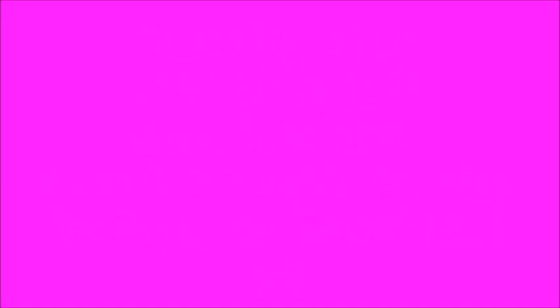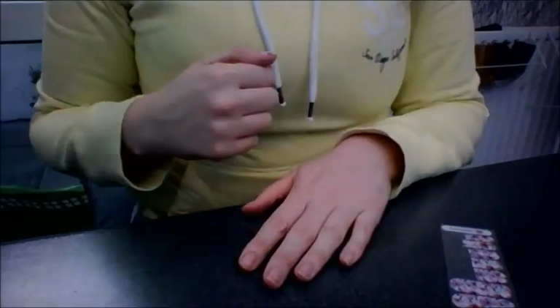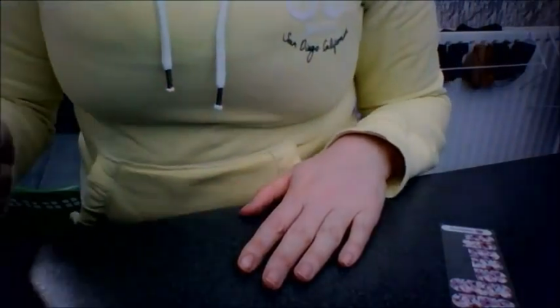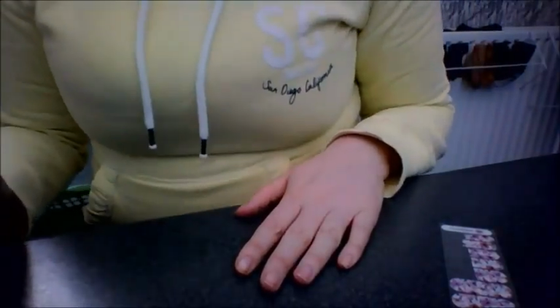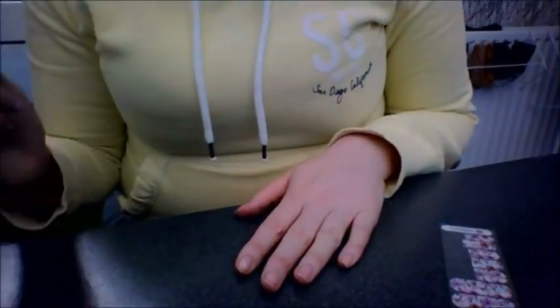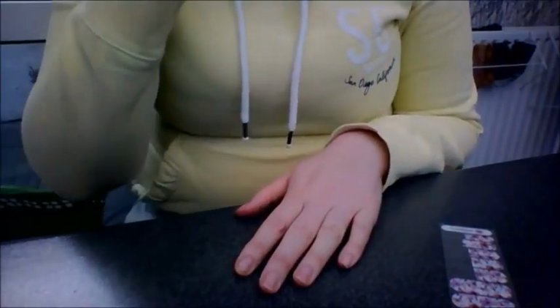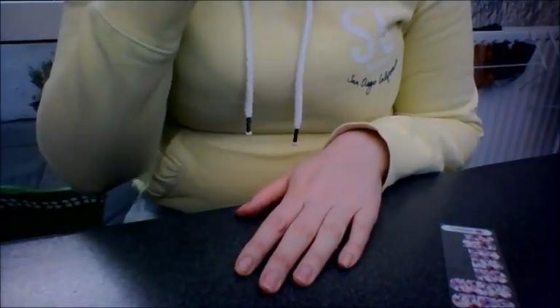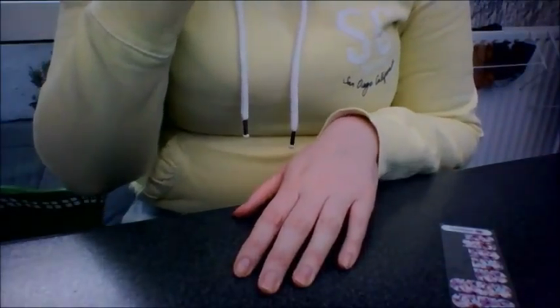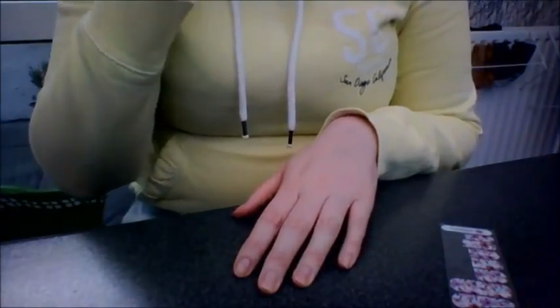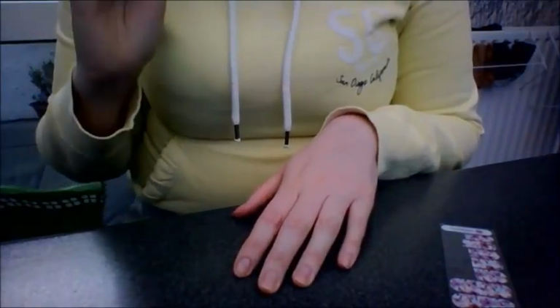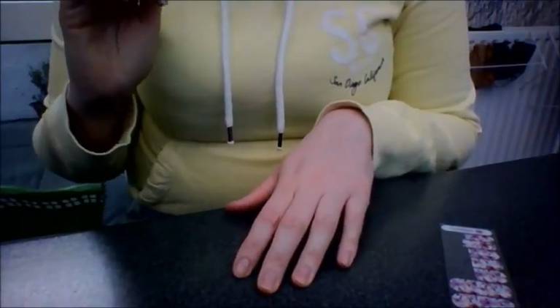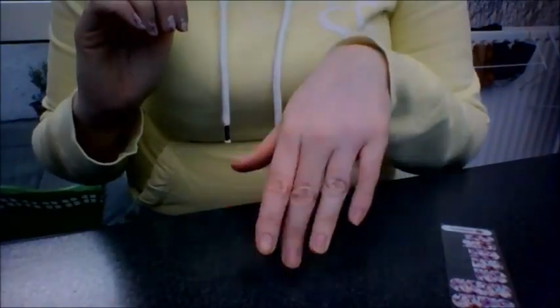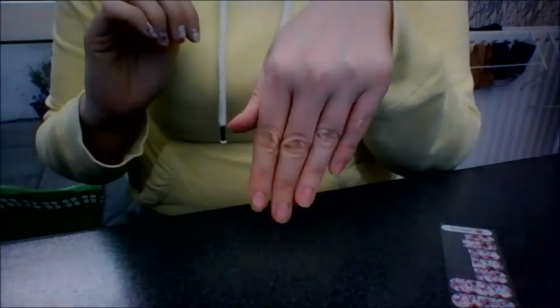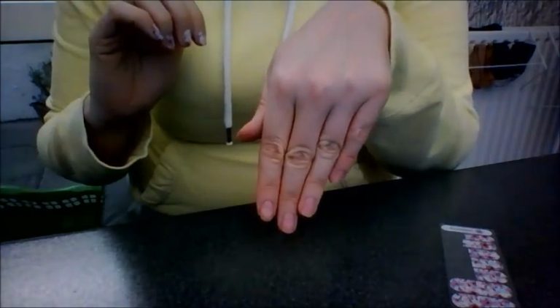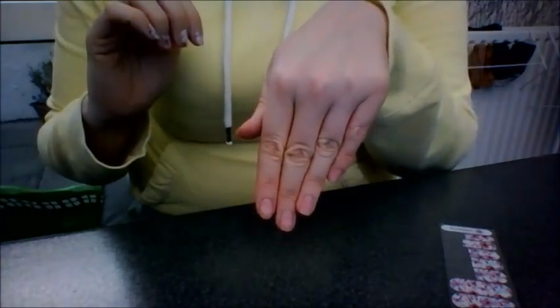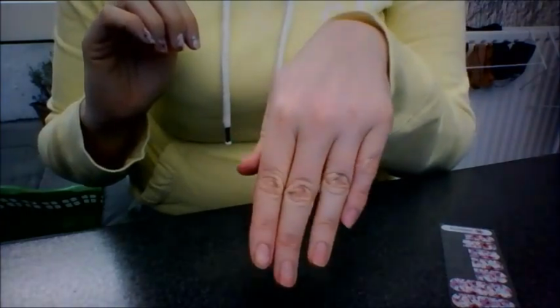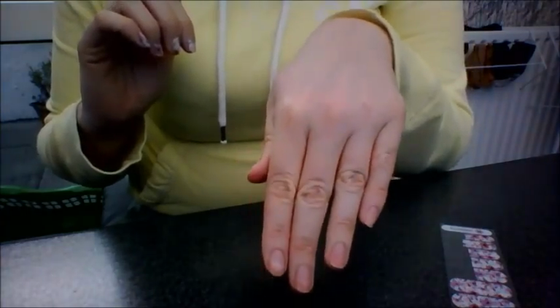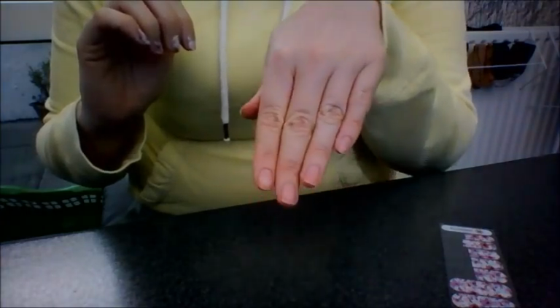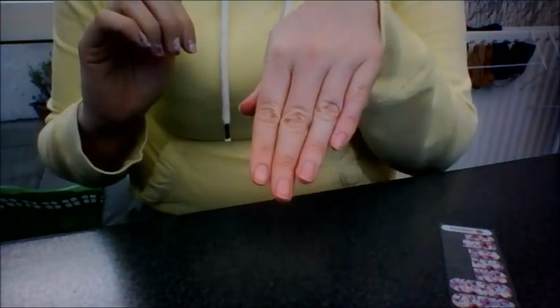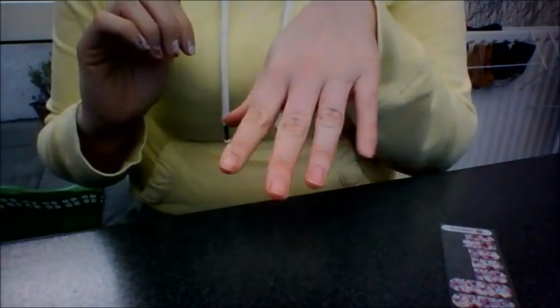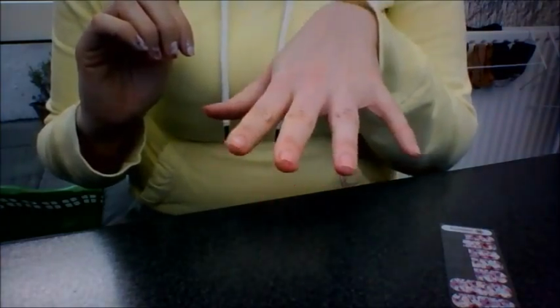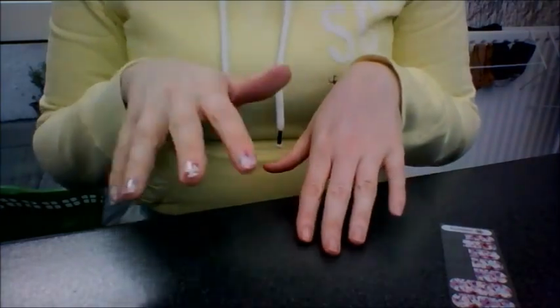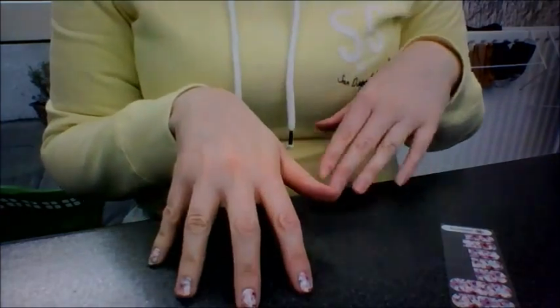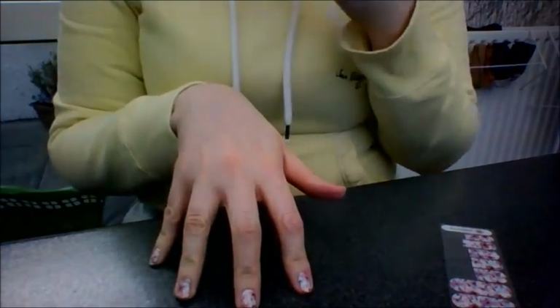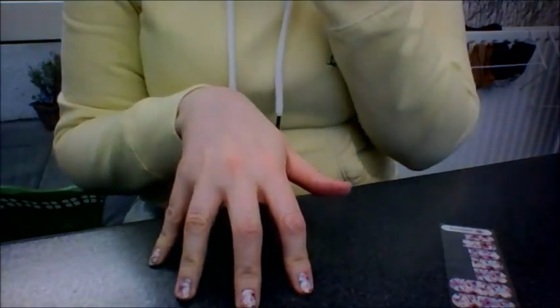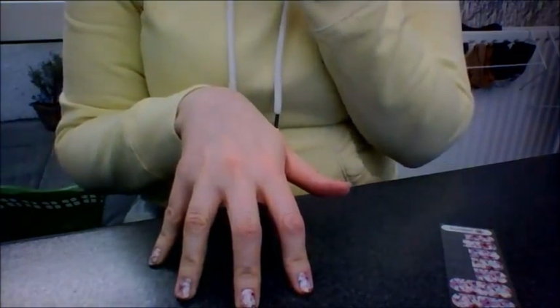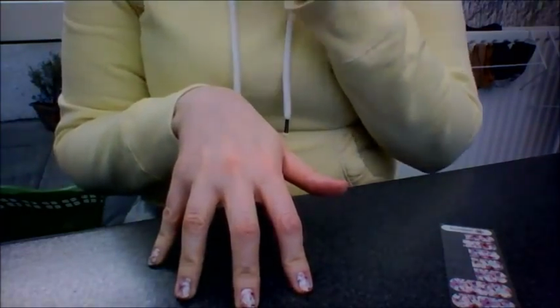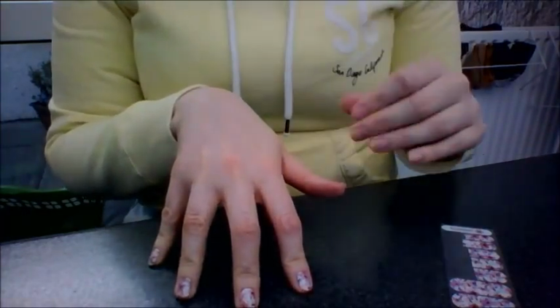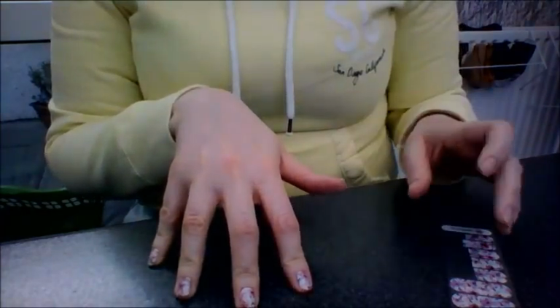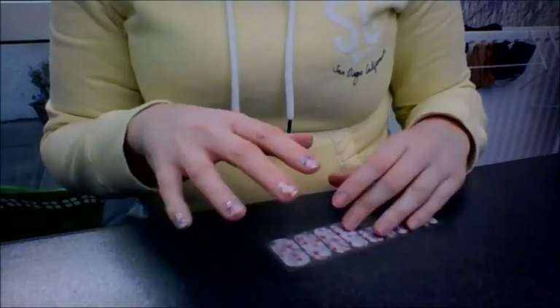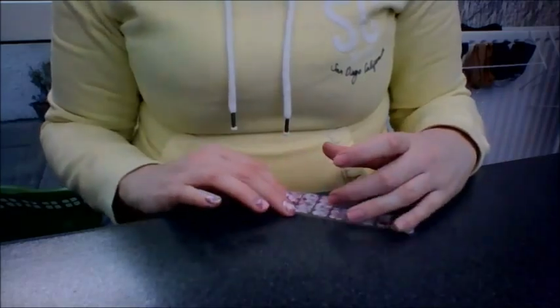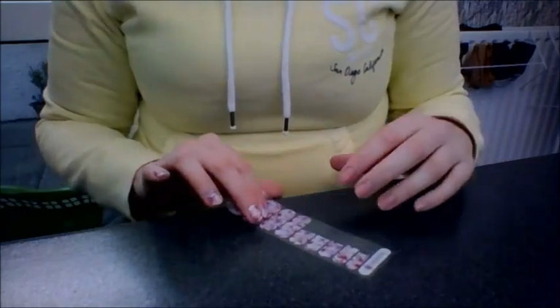Hey everyone, I hope you can see this — I'm trying to do it on my laptop. These are my nails completely bare, nothing on them, and these are the nails that I've just done with the Jamboree wraps.